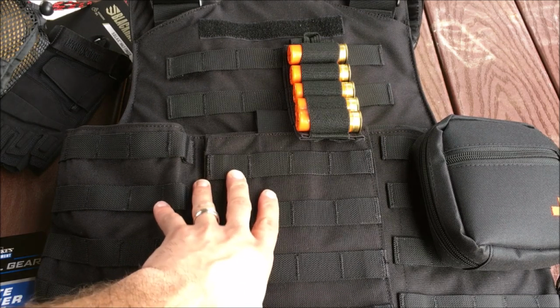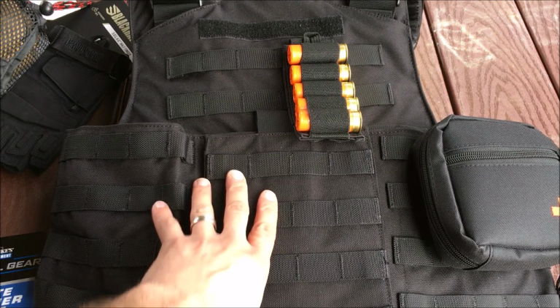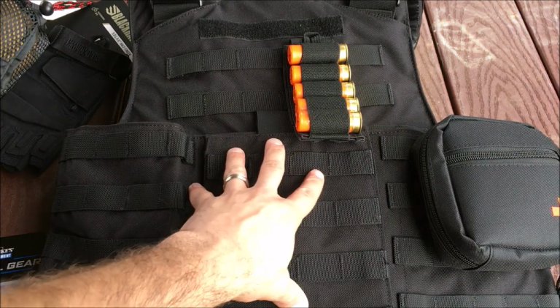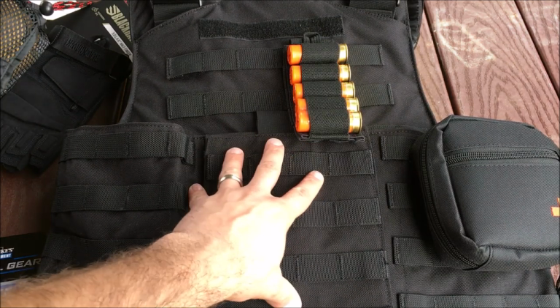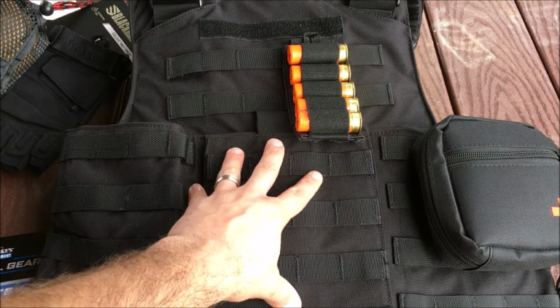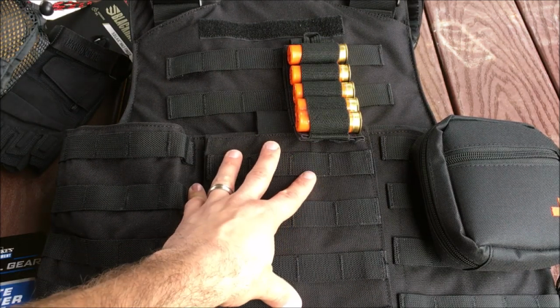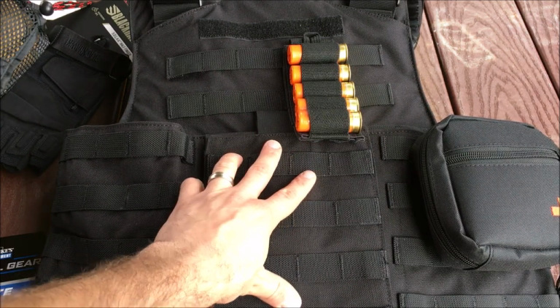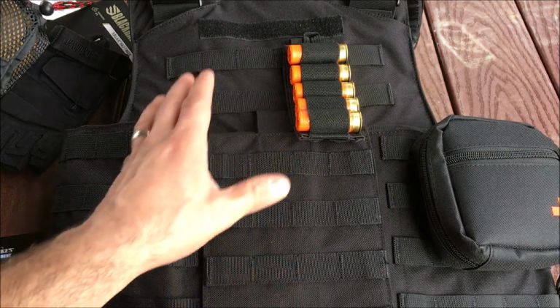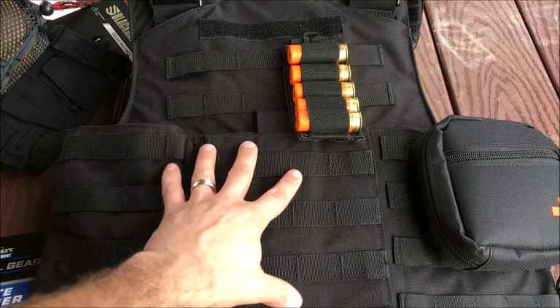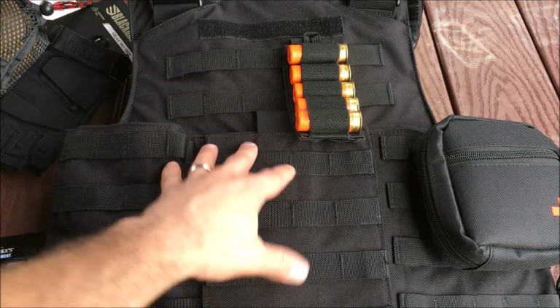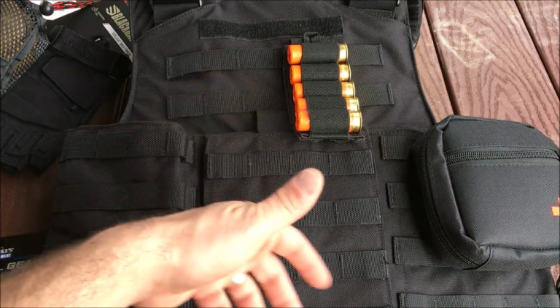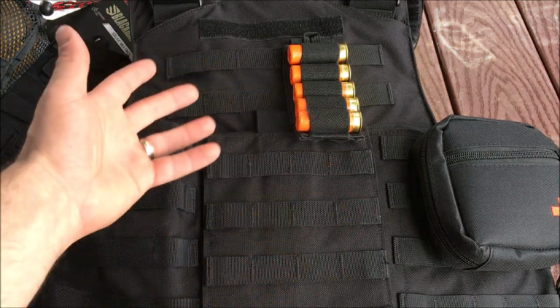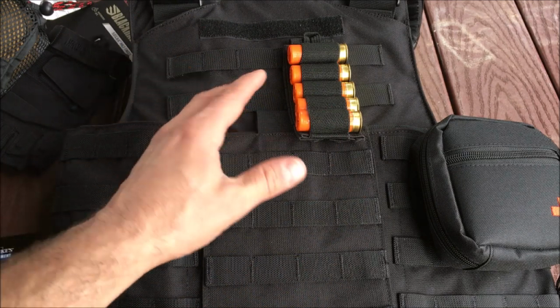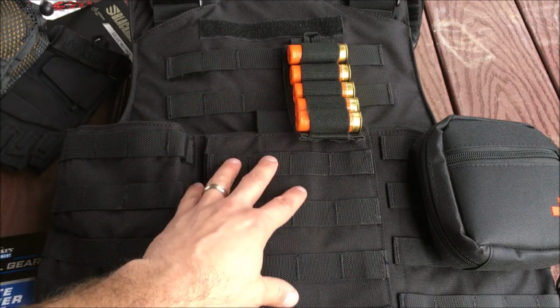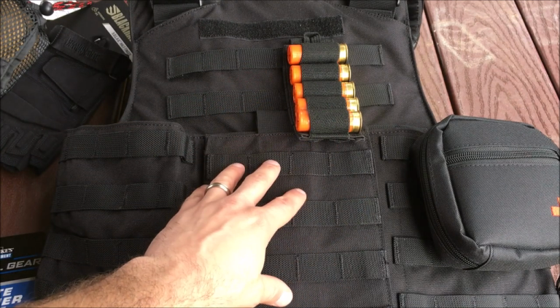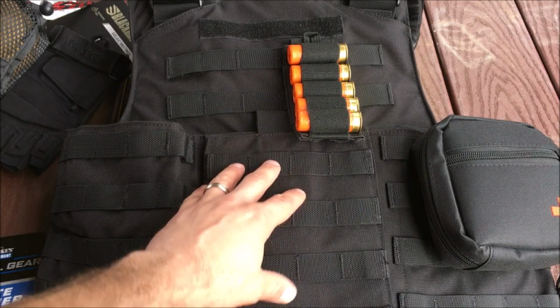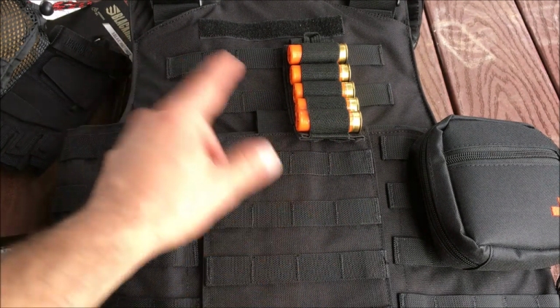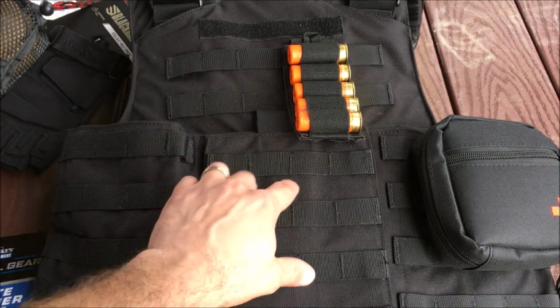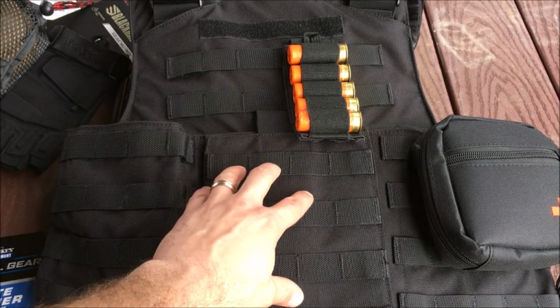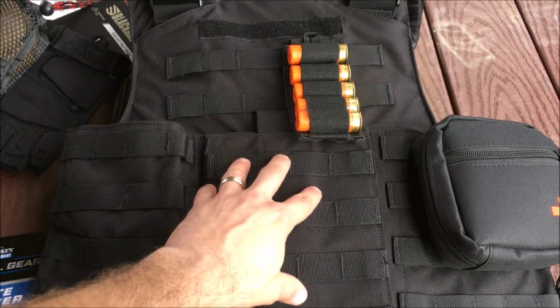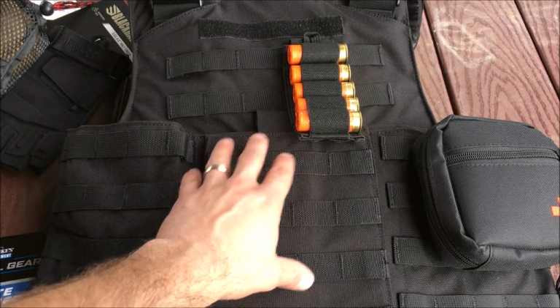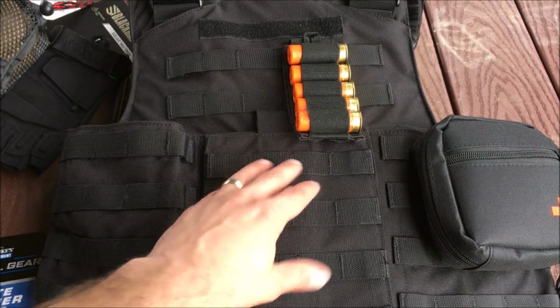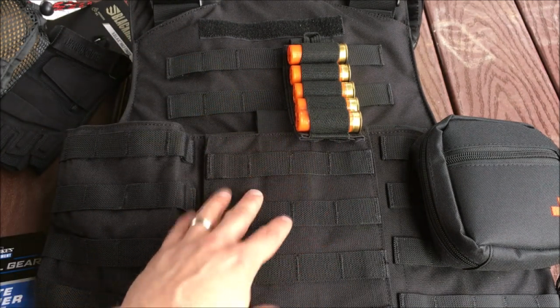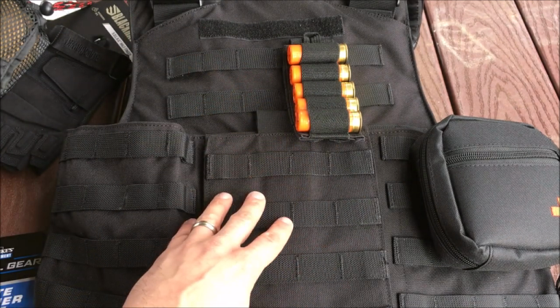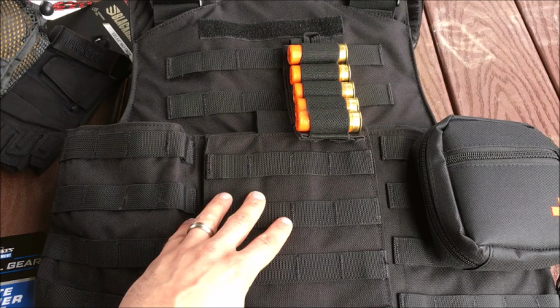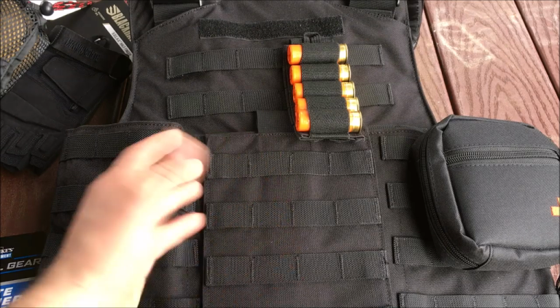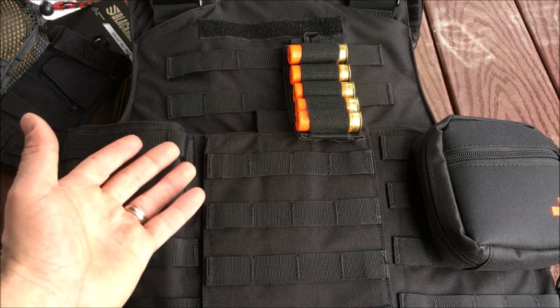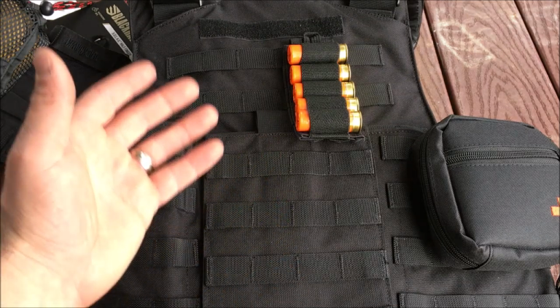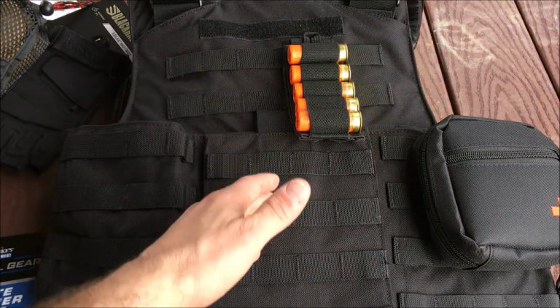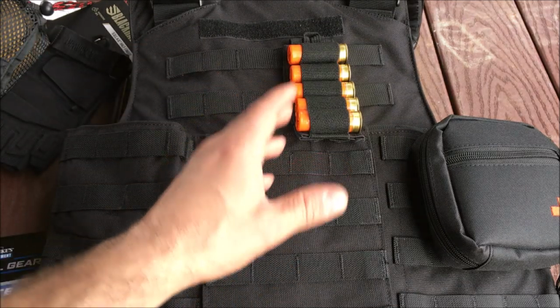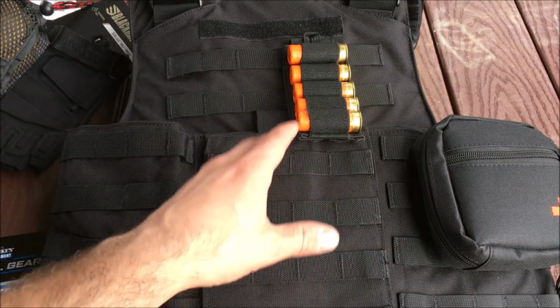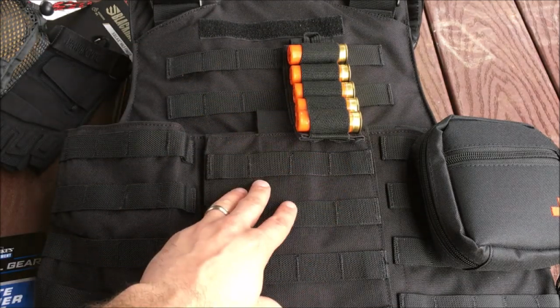The carrier itself is such an incredible value, and Uncle Mike's doesn't make junk. This normally sells for about $60 or $70, so for the price that the whole kit is, this is a steal. Those two steel Level 3 AR500 plates are great steel plates.